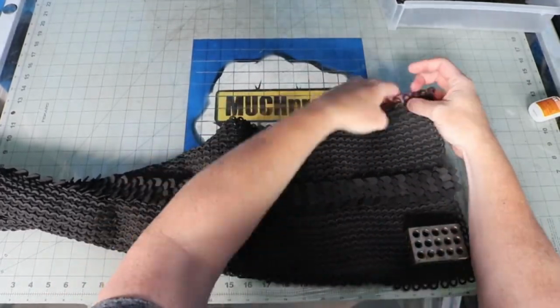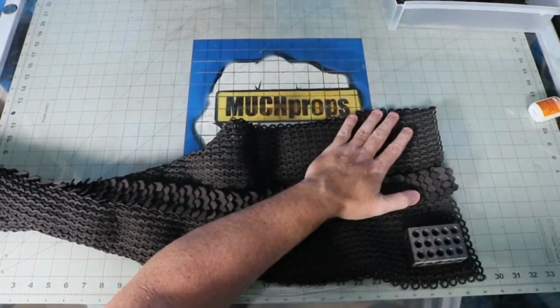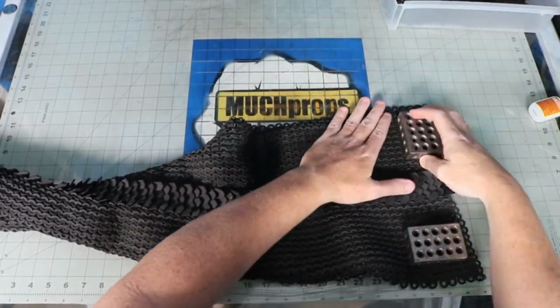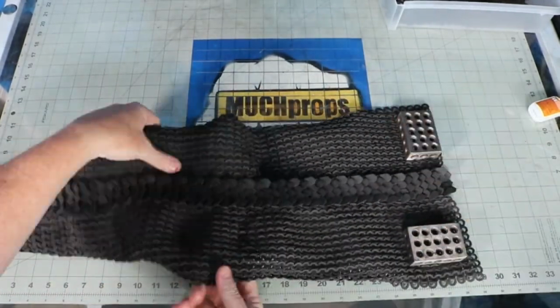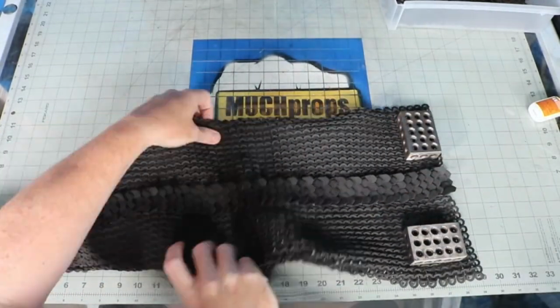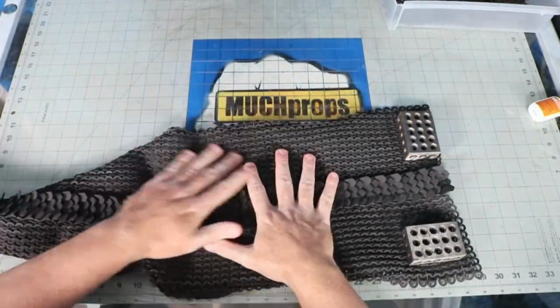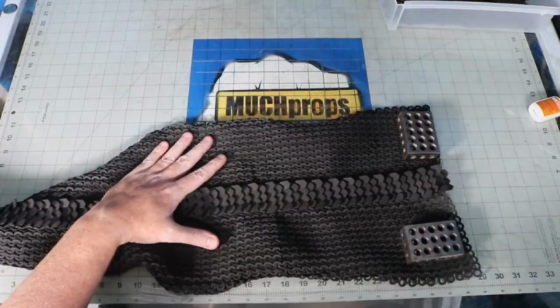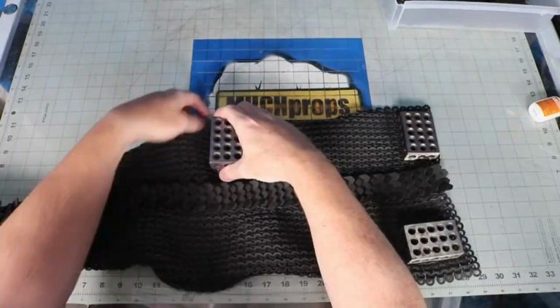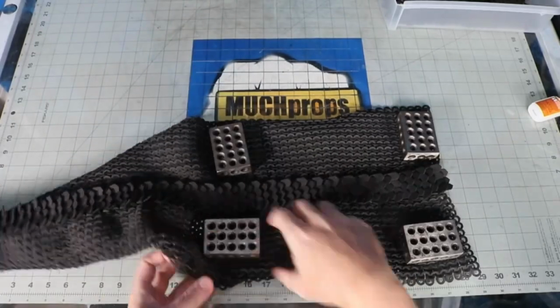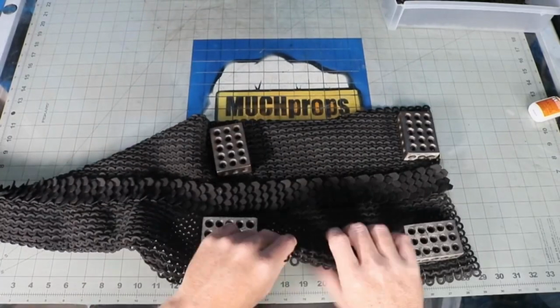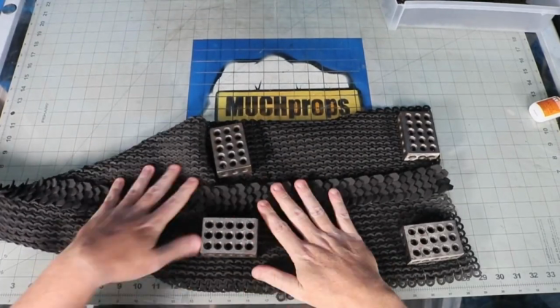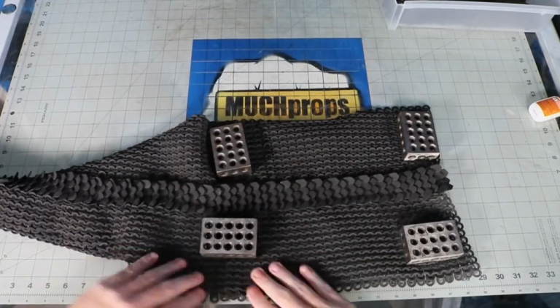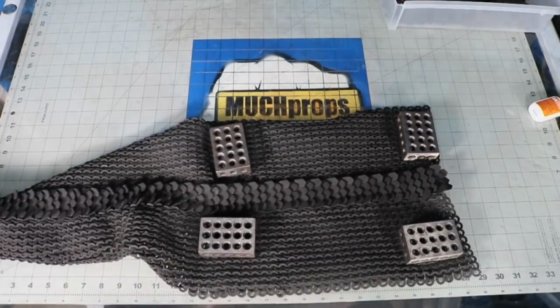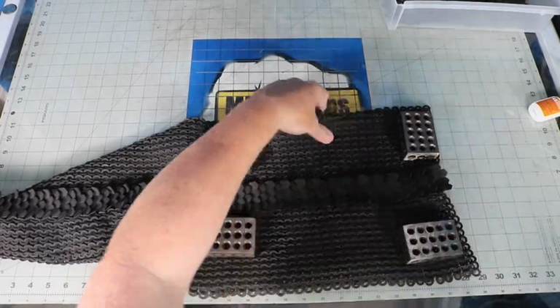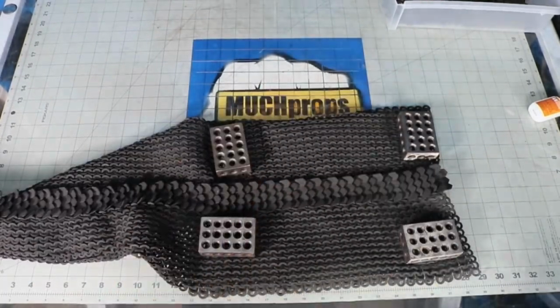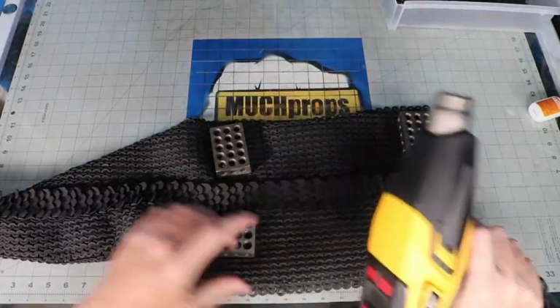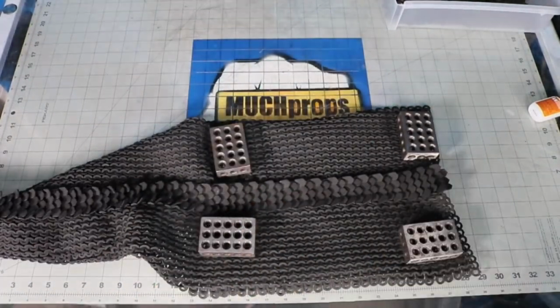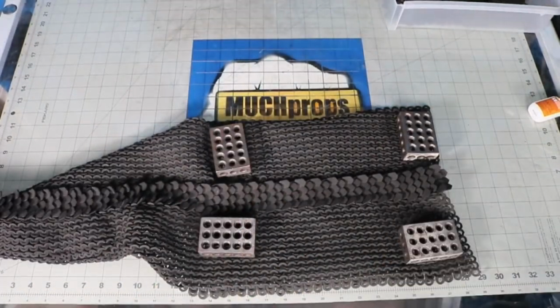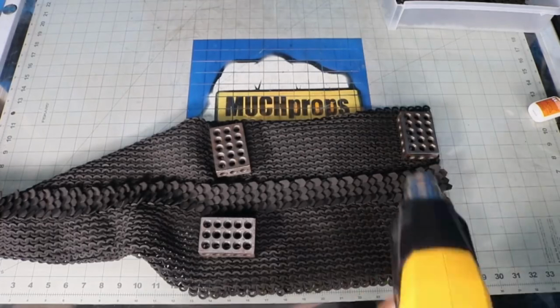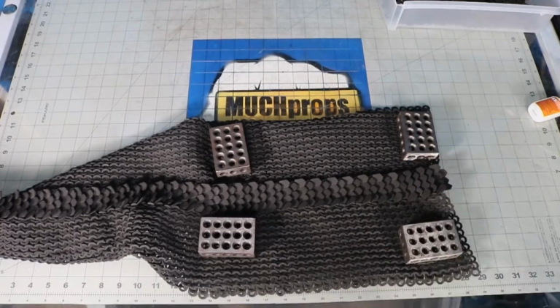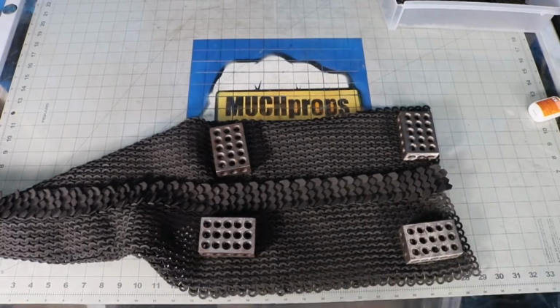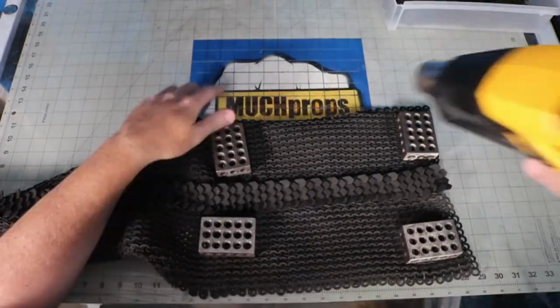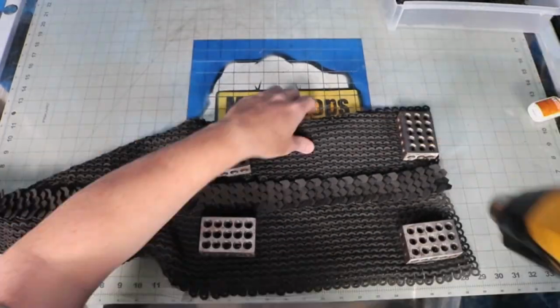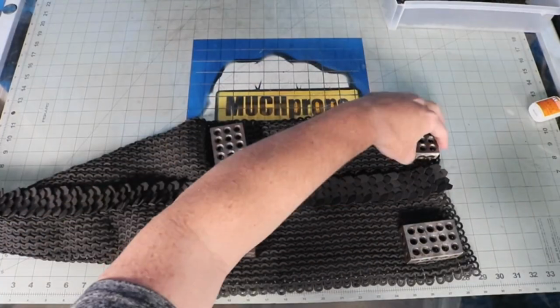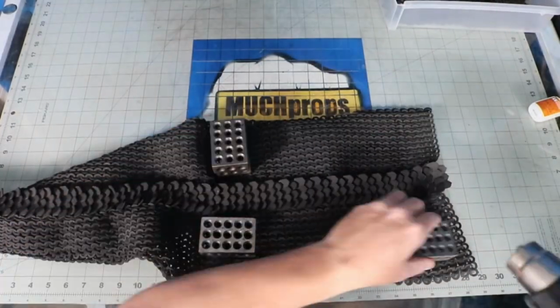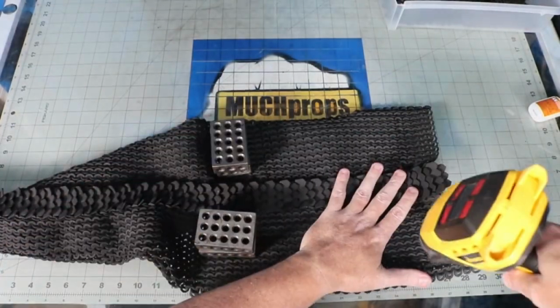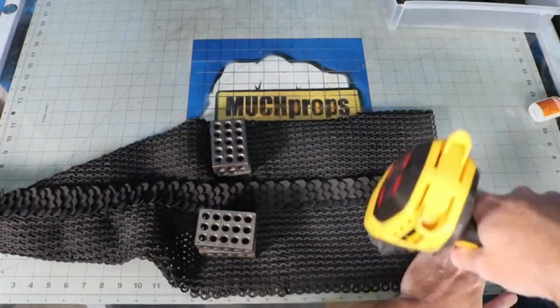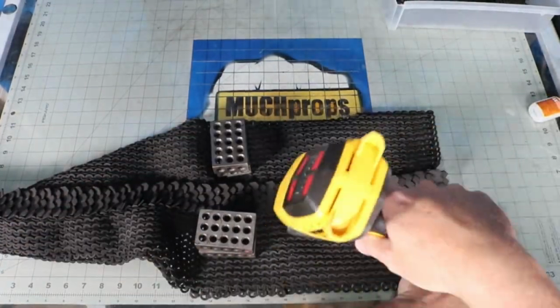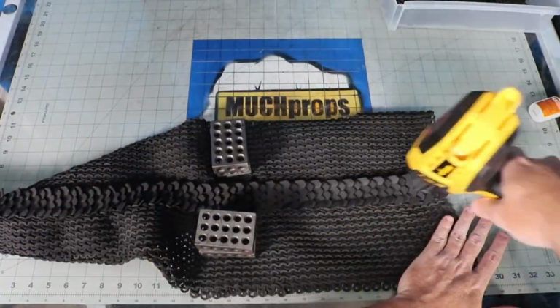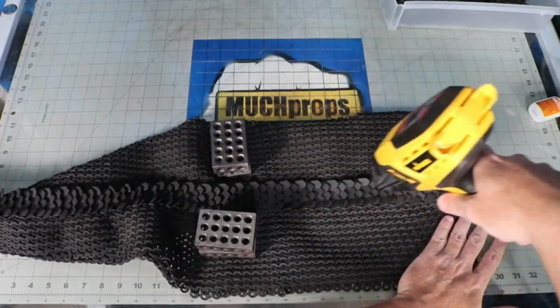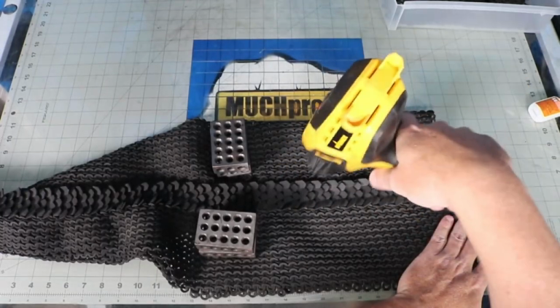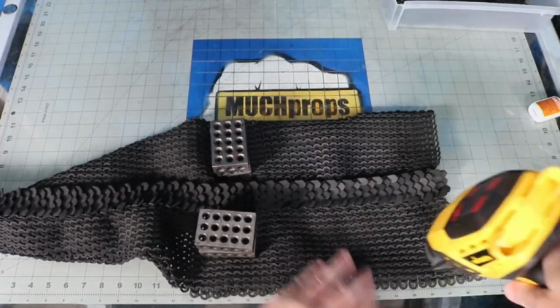To get everything to lay down flat and sit right, we need to heat form this just a little bit. I used some 1-2-3 blocks to weigh down parts as I heated the pieces up, then moved my way up the sleeve to flatten it out.